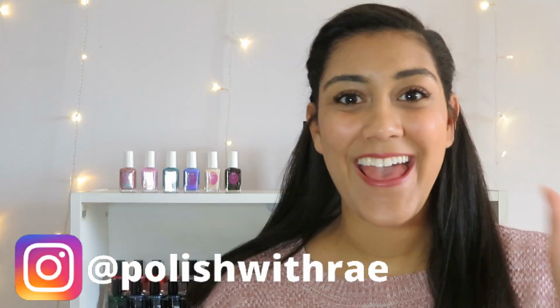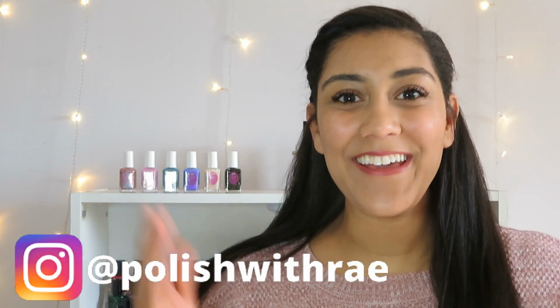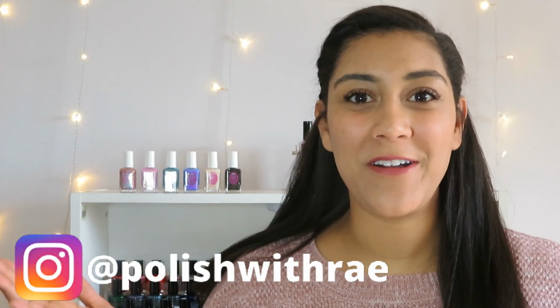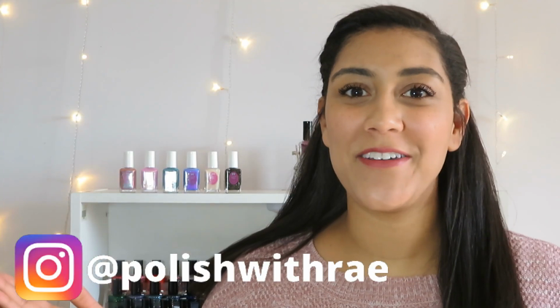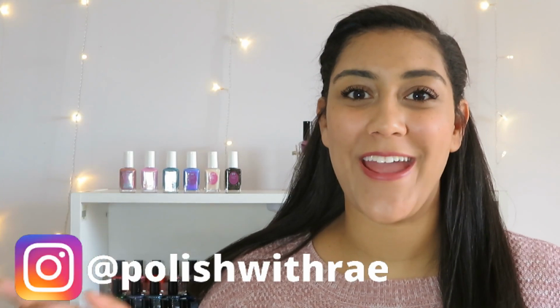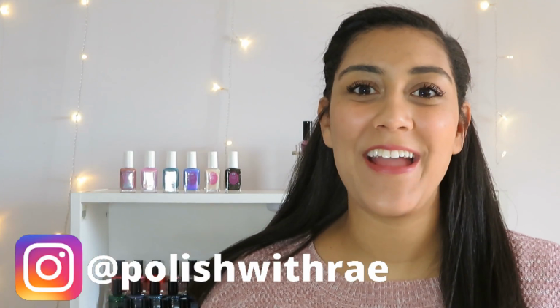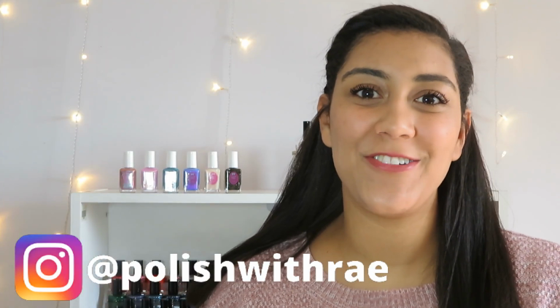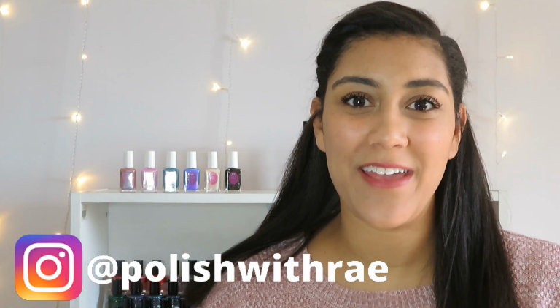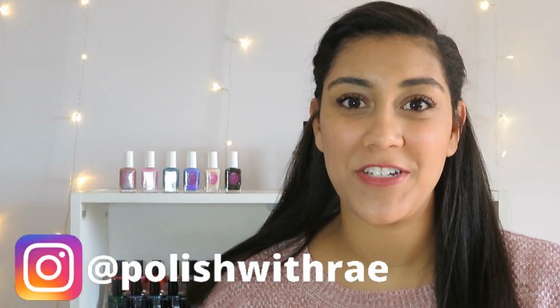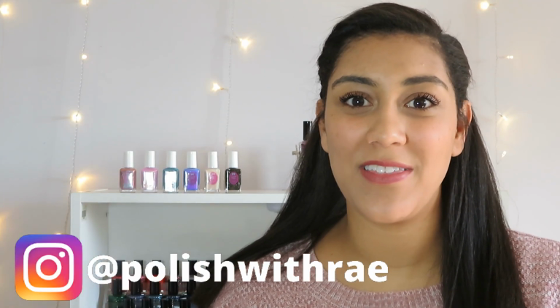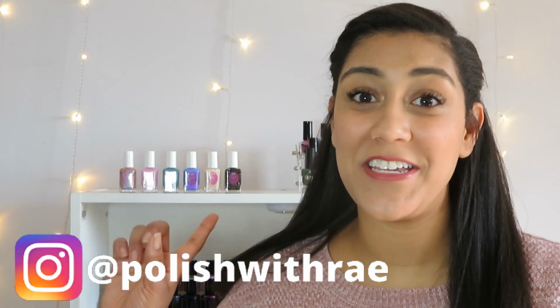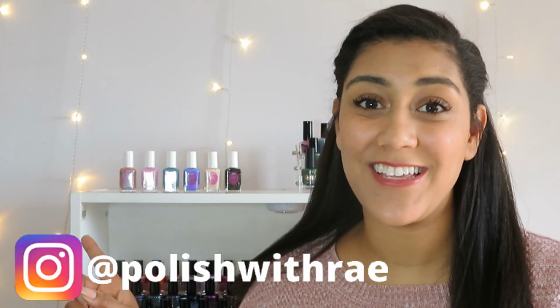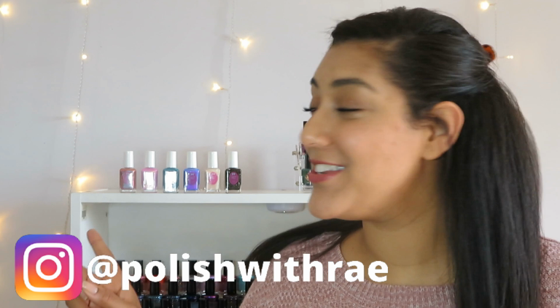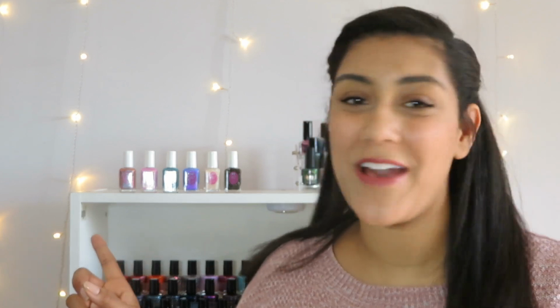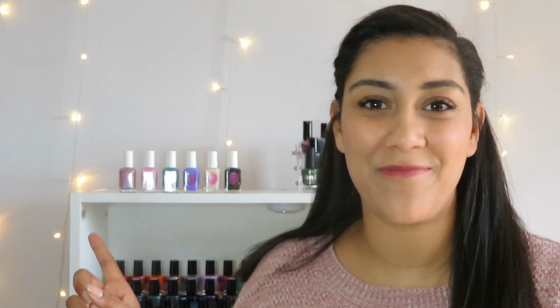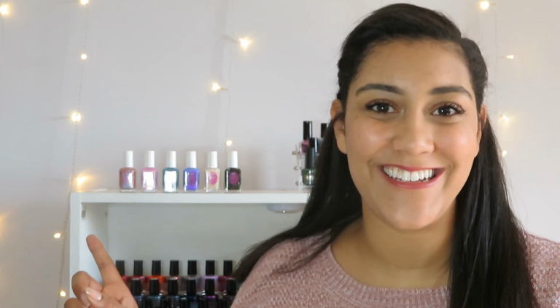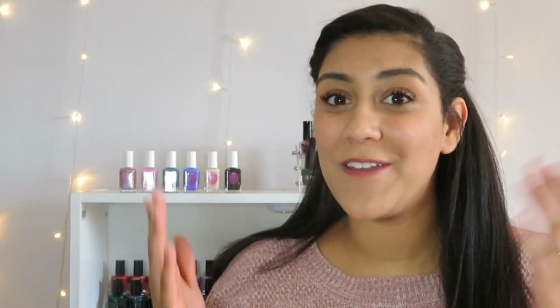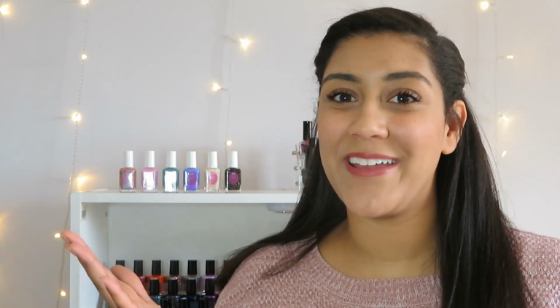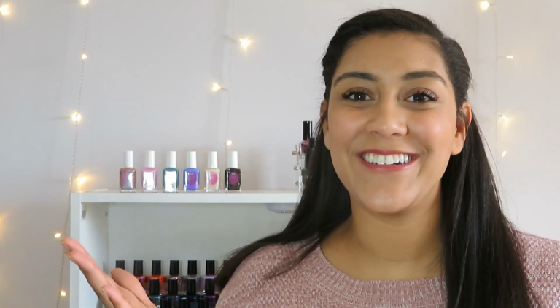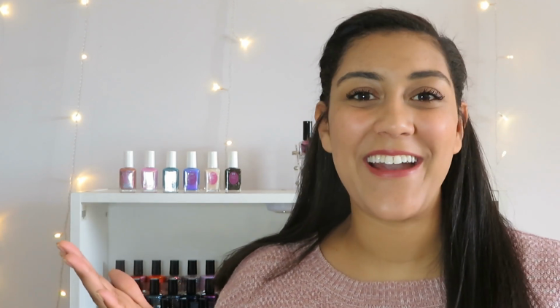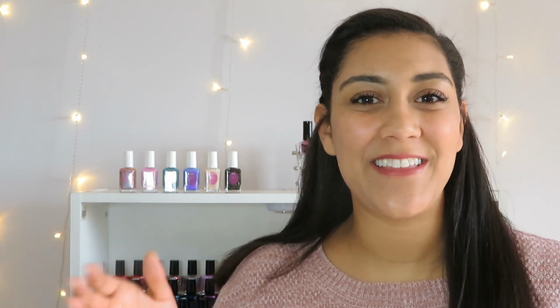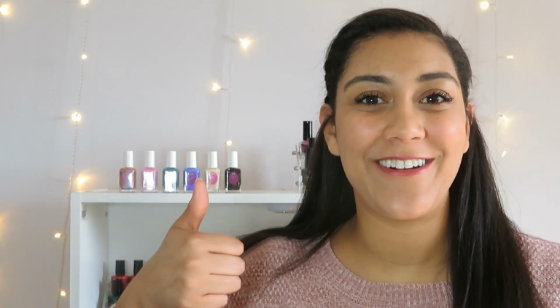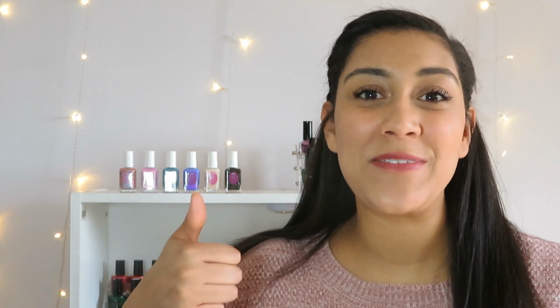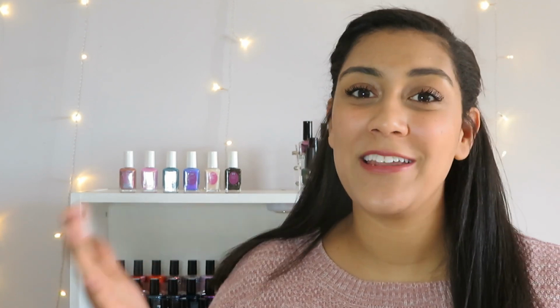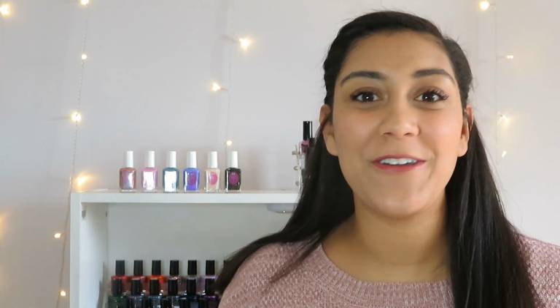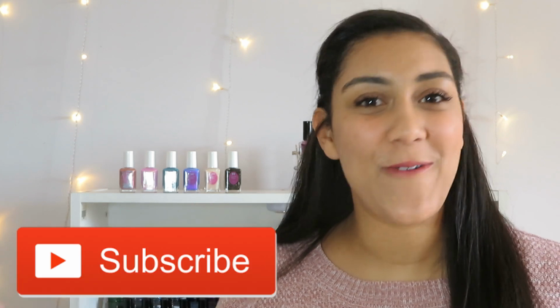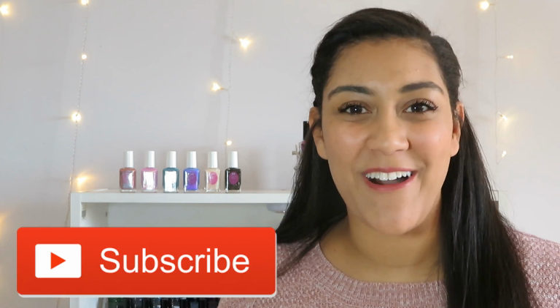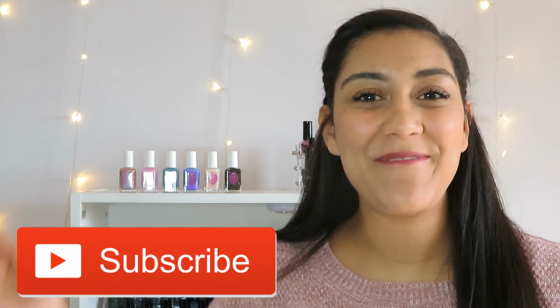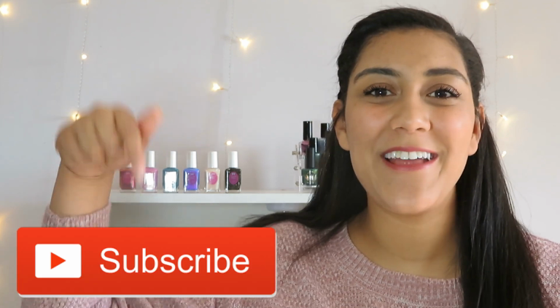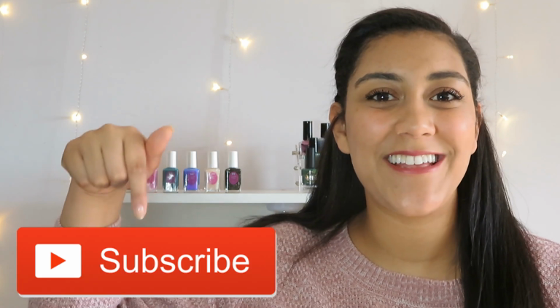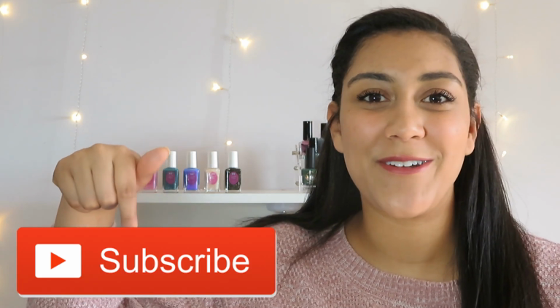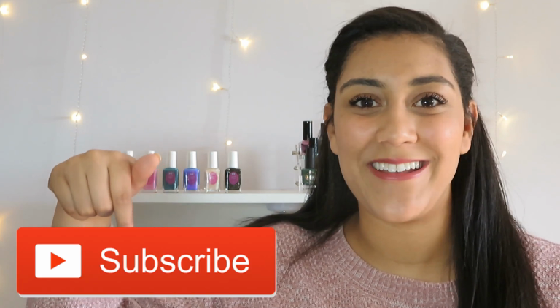Hey! Welcome to Polish with Rae! I'm Rachel and today I'm going to be sharing with you the Chess Collection from Cupcake Polish. Before we get started, go ahead and give this video a thumbs up, and if you're new, welcome — go ahead and press that subscribe button.